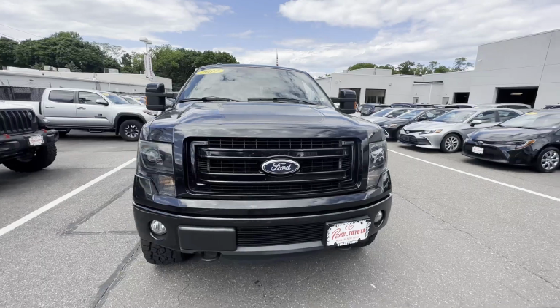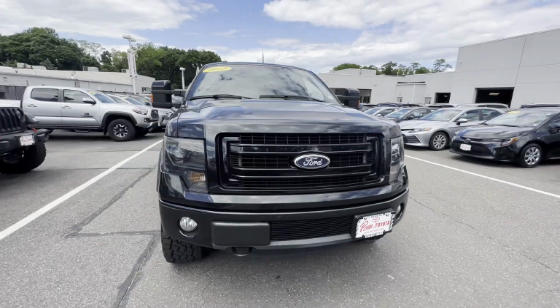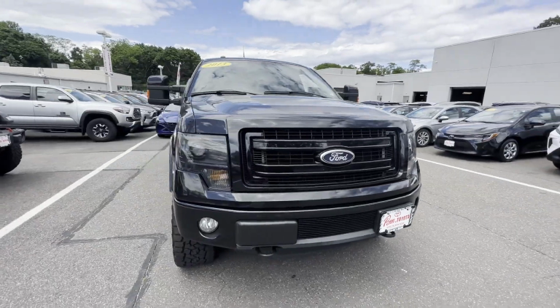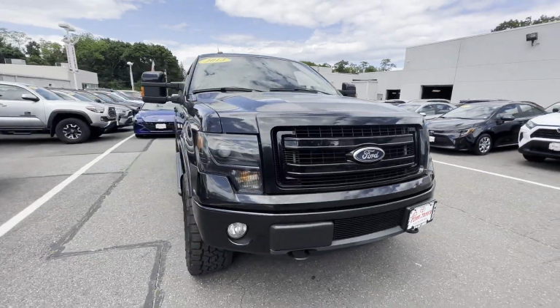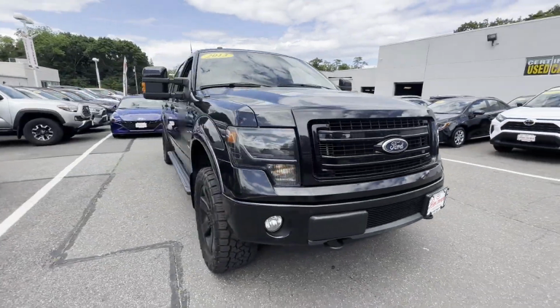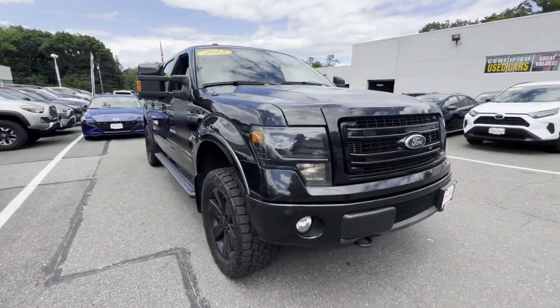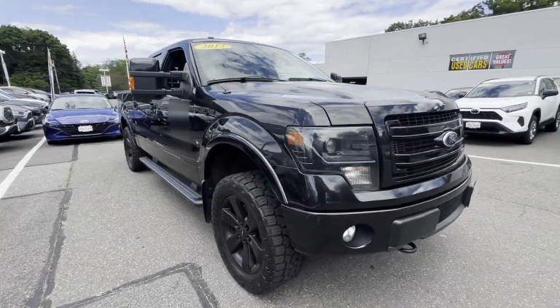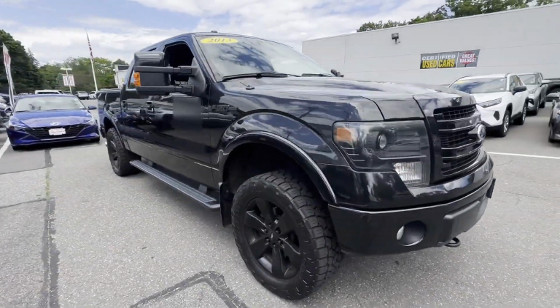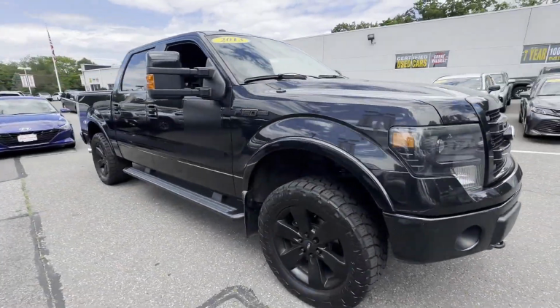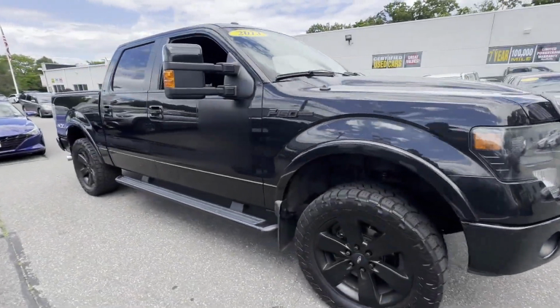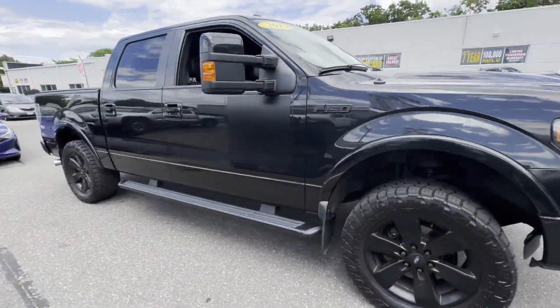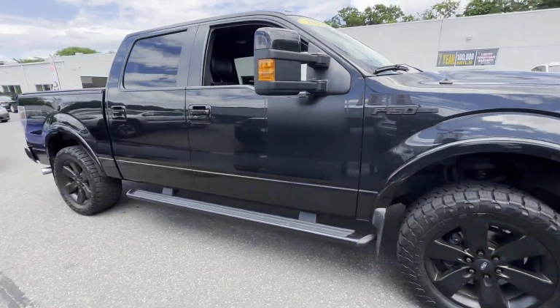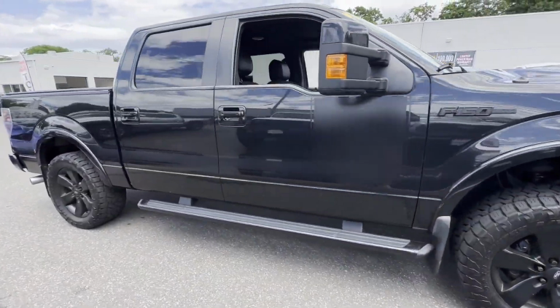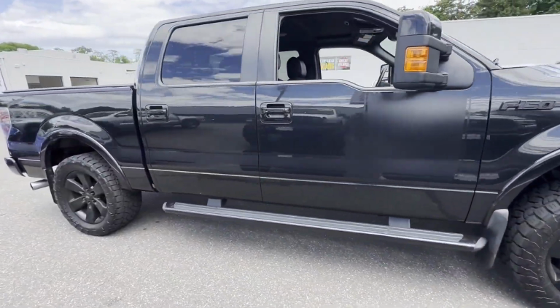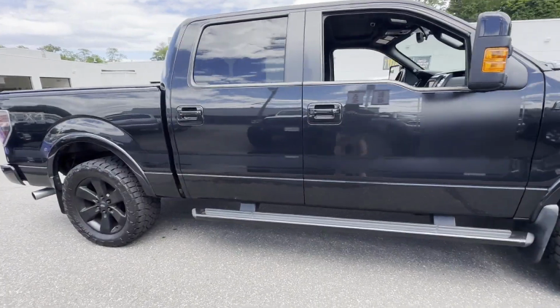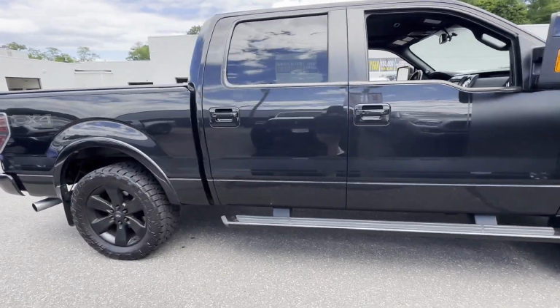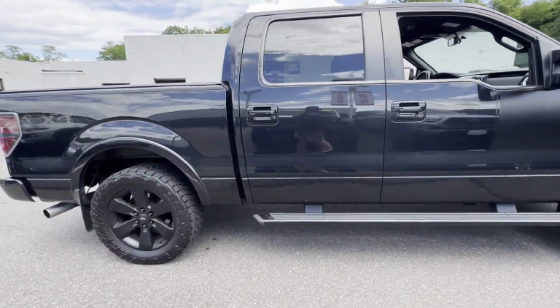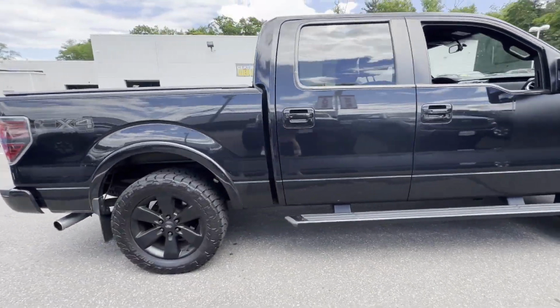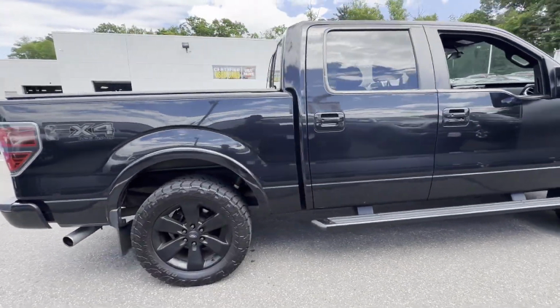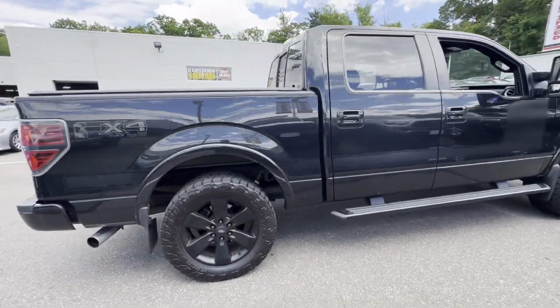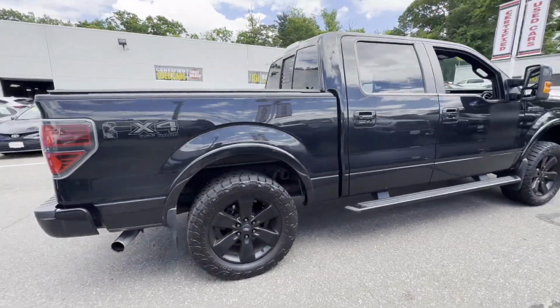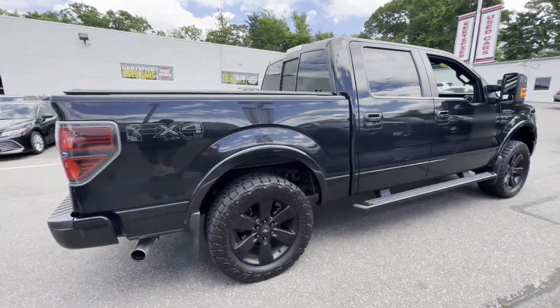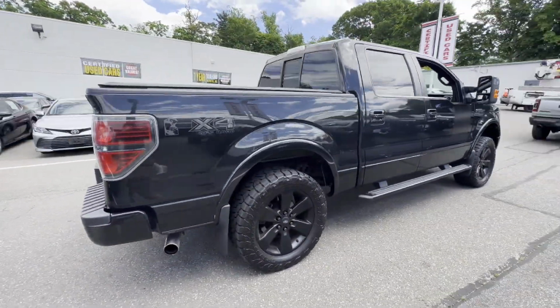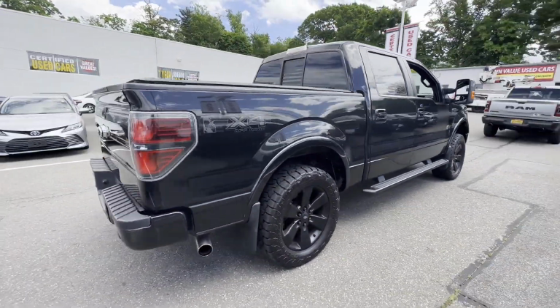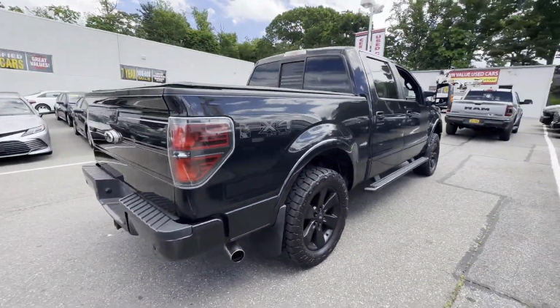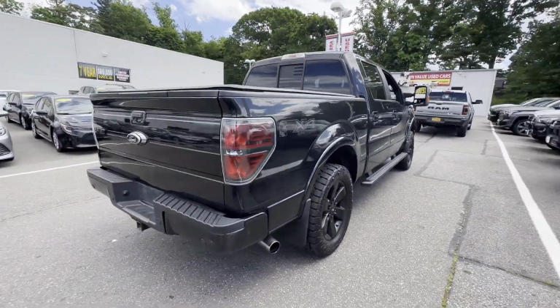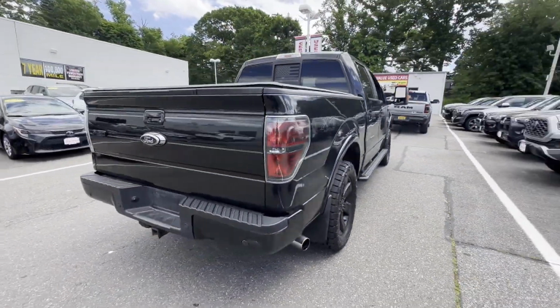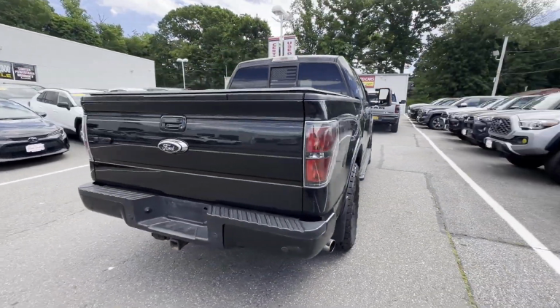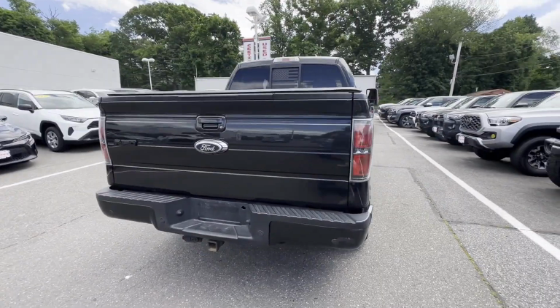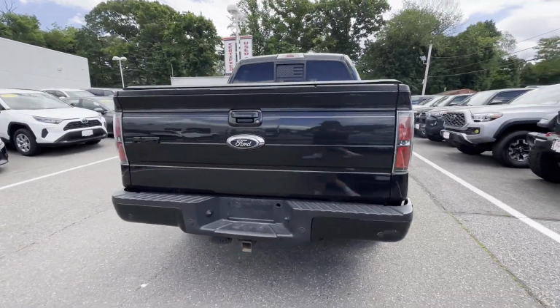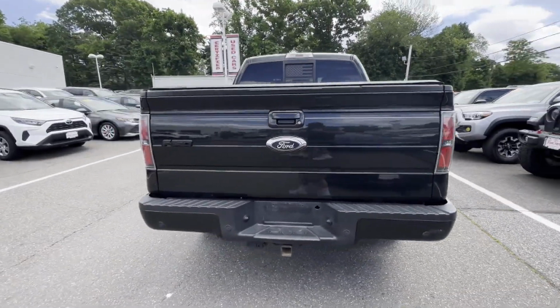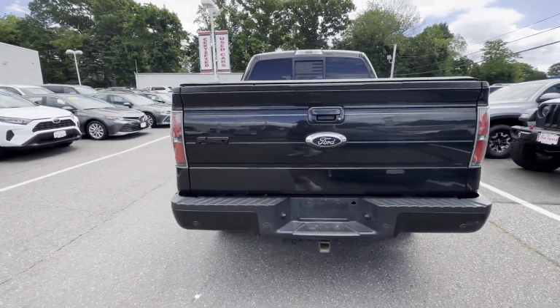2013 Ford F-150. This pickup truck offers two full rows of seating for premium comfort. Designed with its driver and passengers in mind, with features like these.